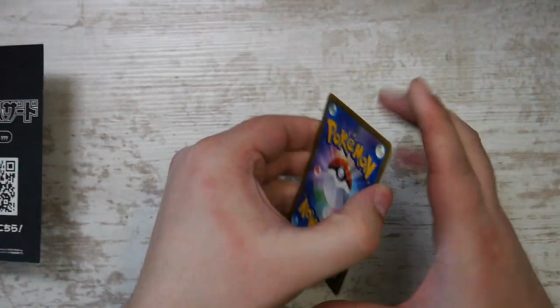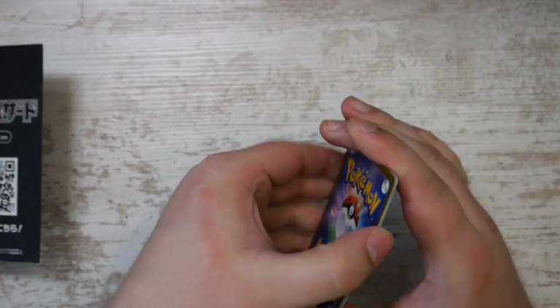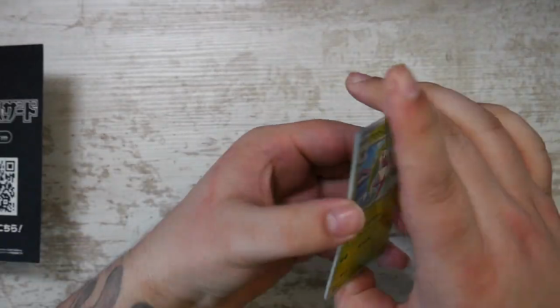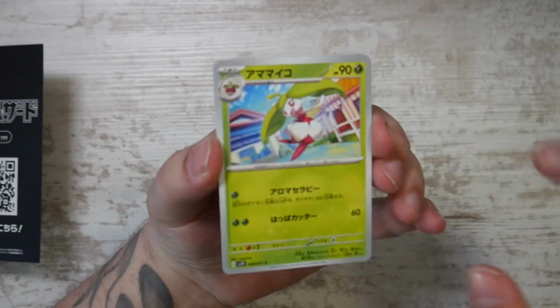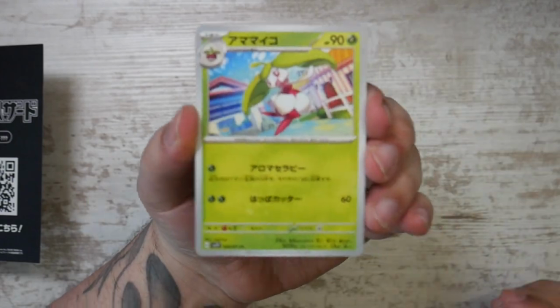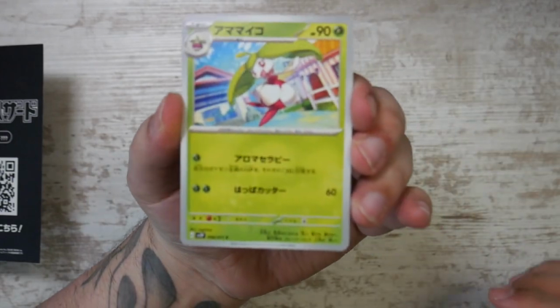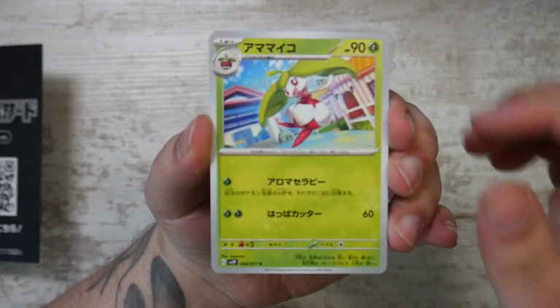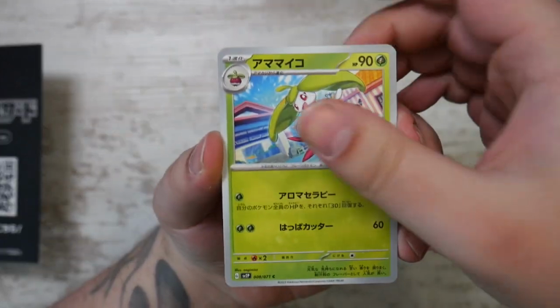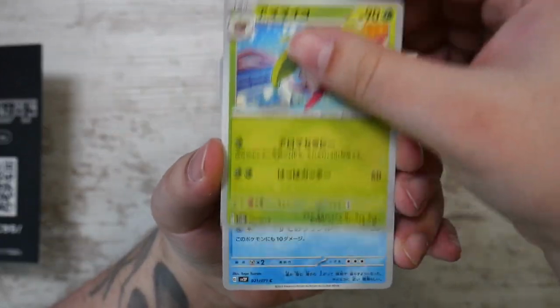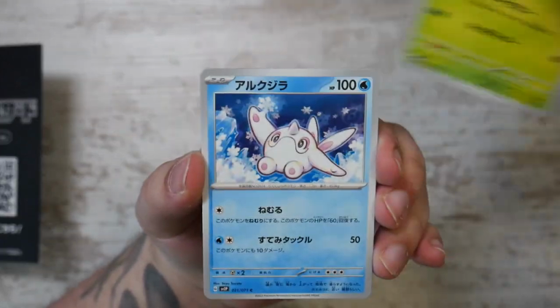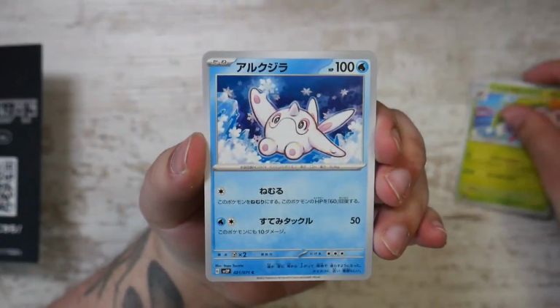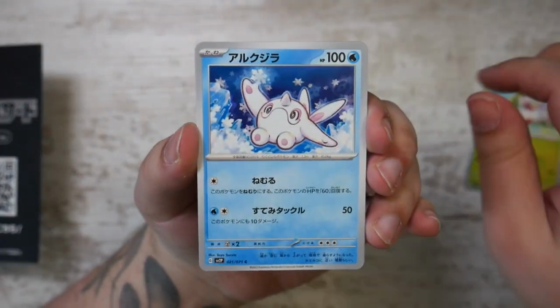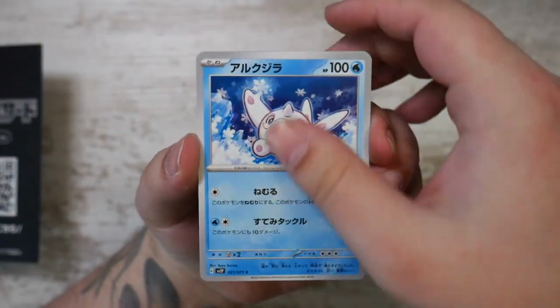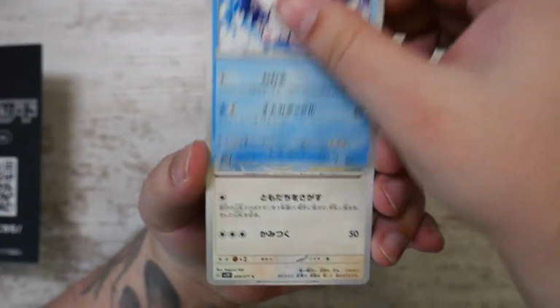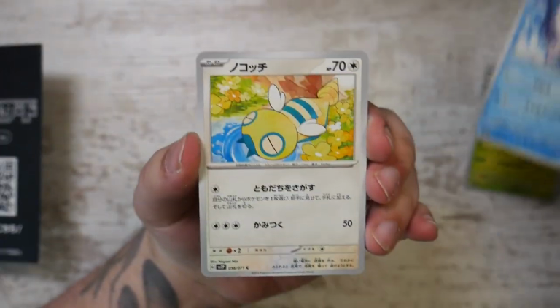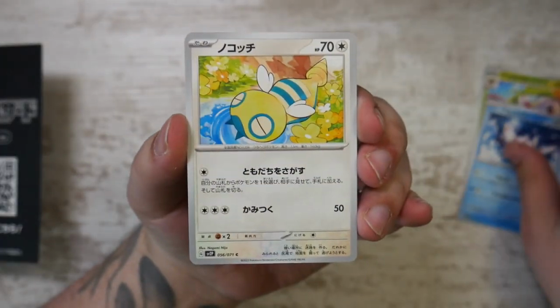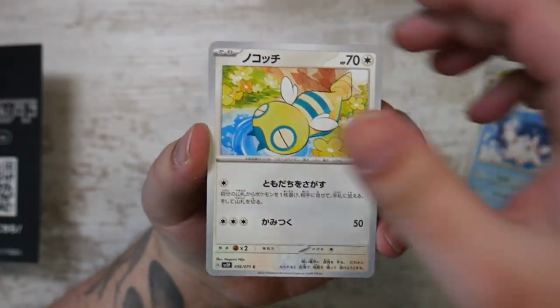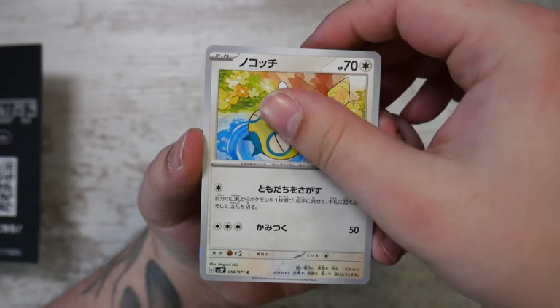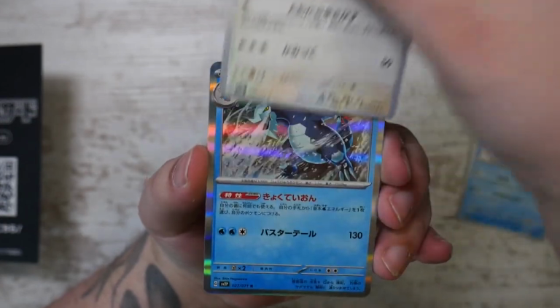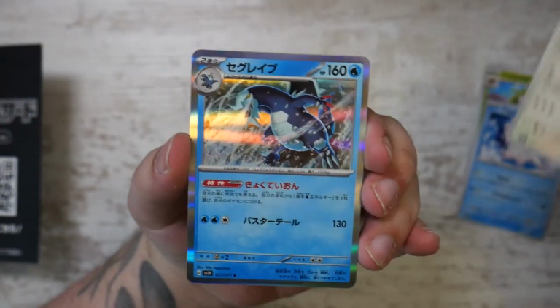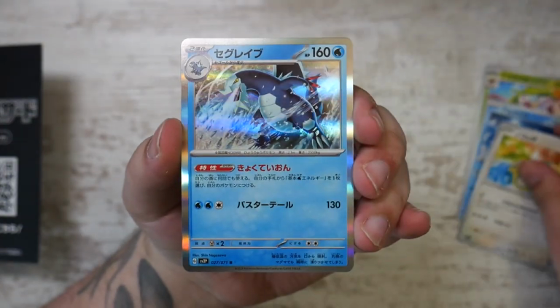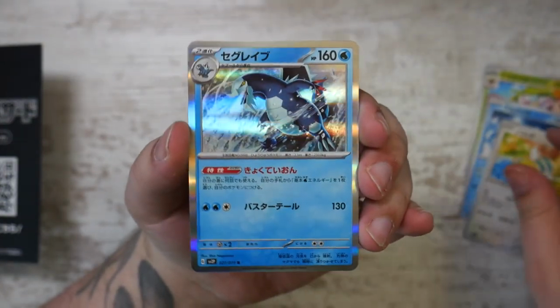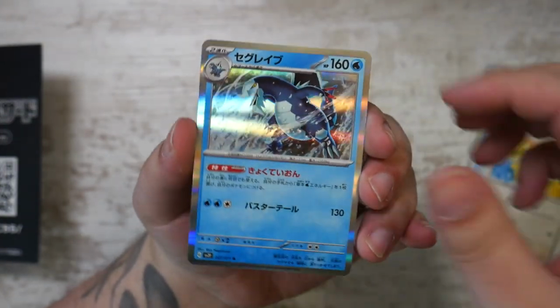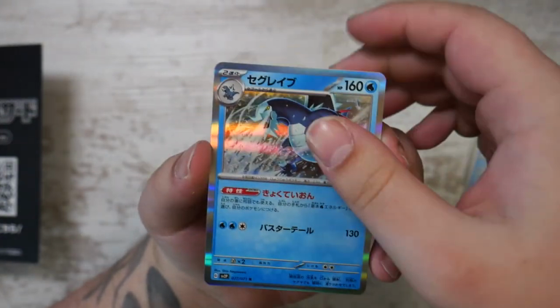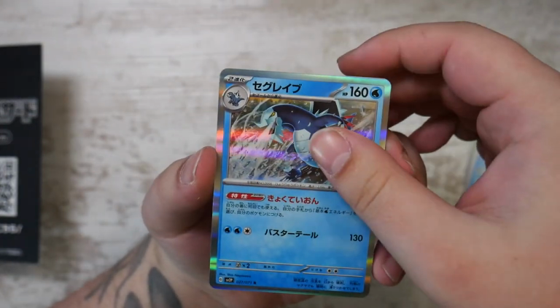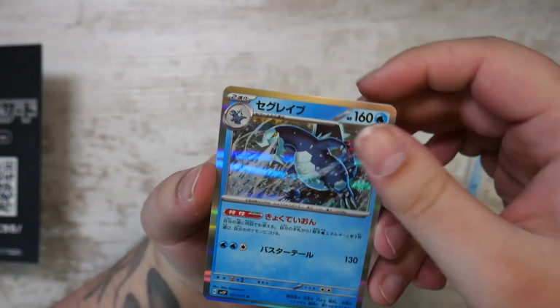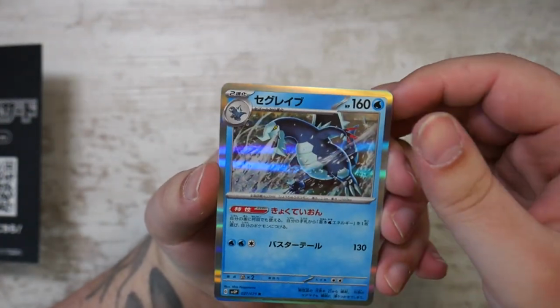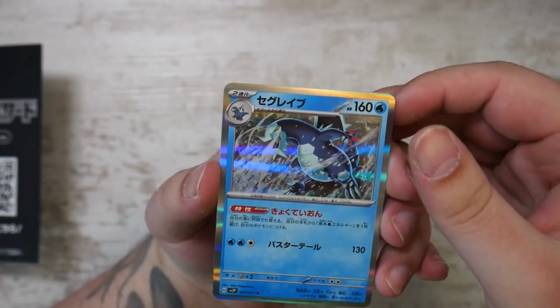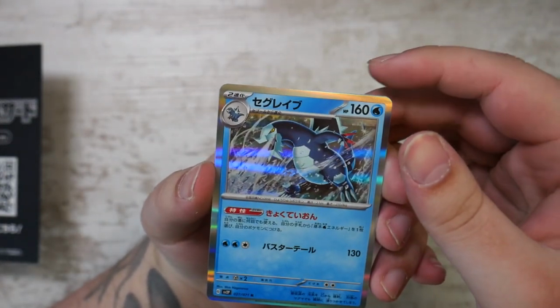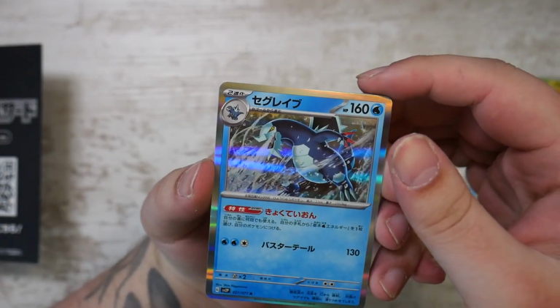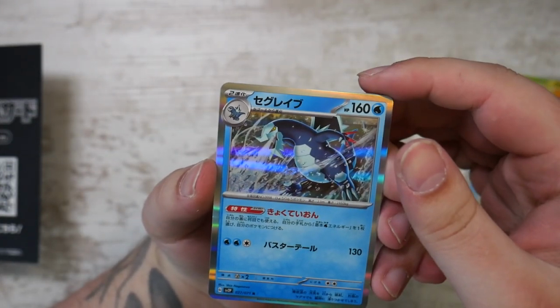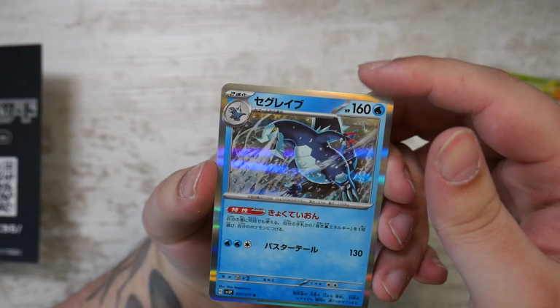What am I hoping for? Of course the Grusha — the normal Super Rare or the SAR, both of them would be pretty cool. I think this is a Frigibax — wait, this is the evolution already. This is a Baxcalibur.